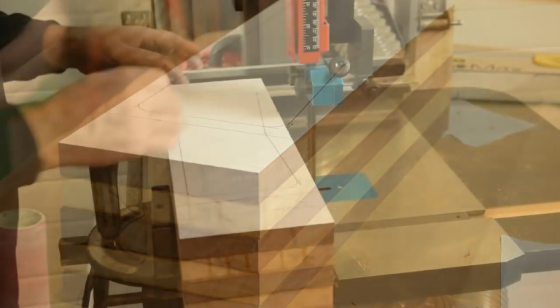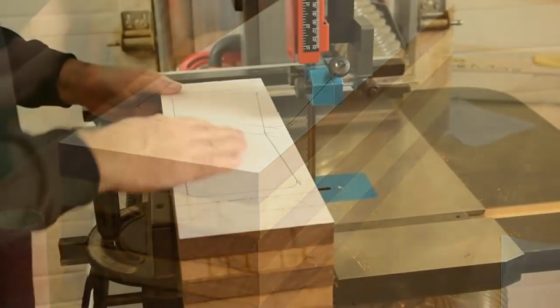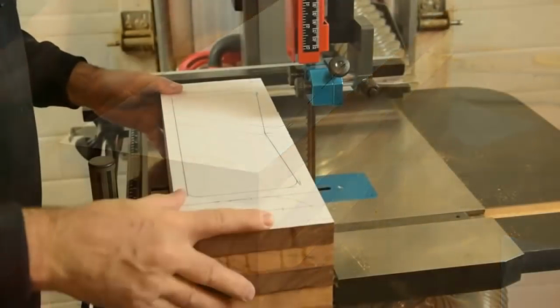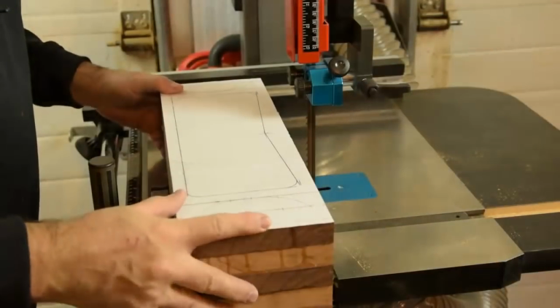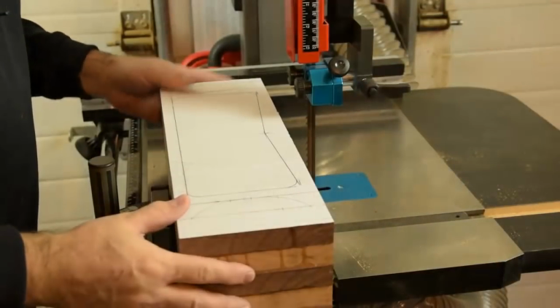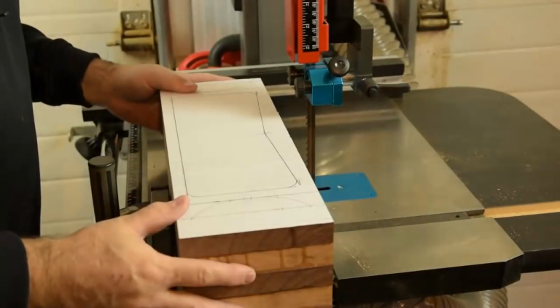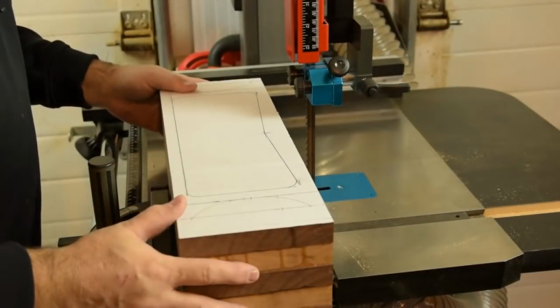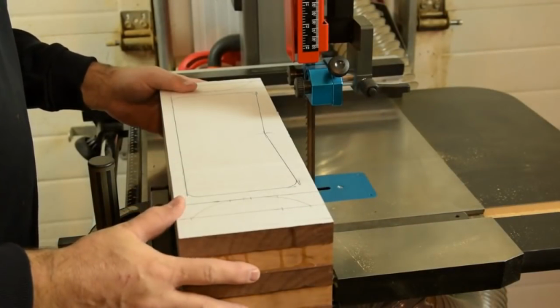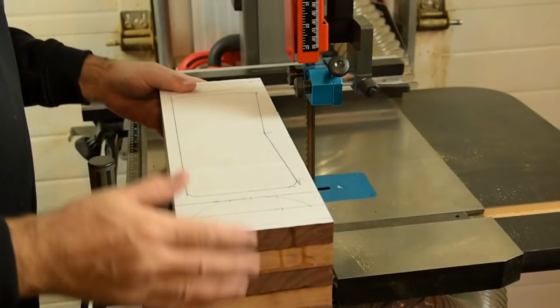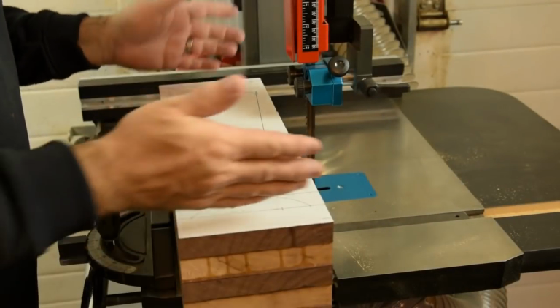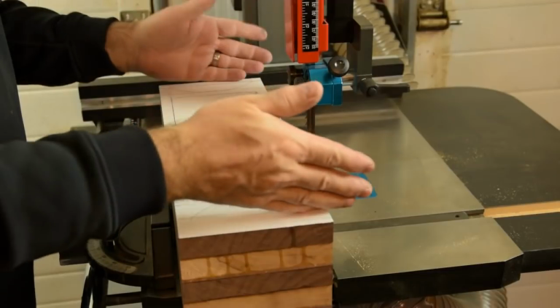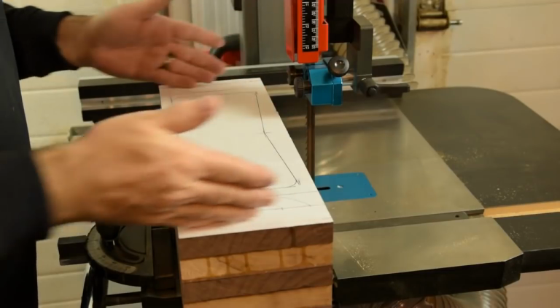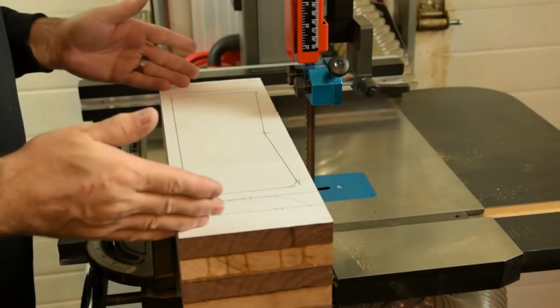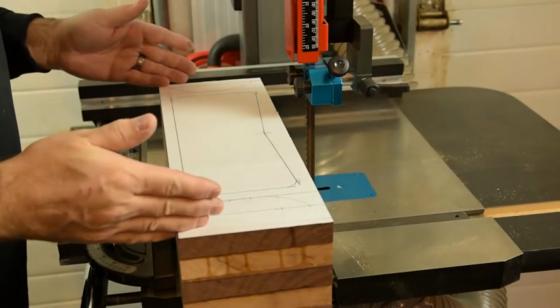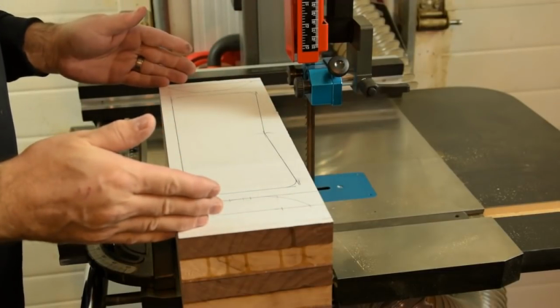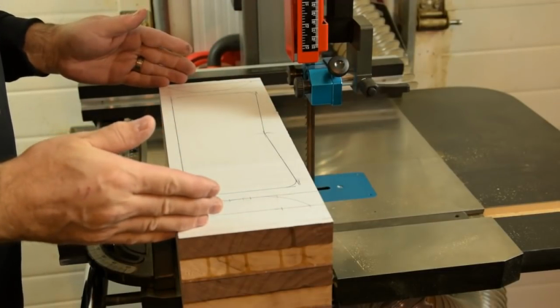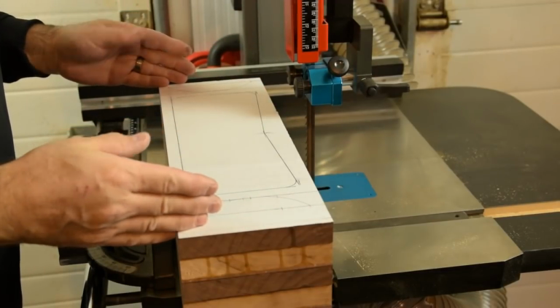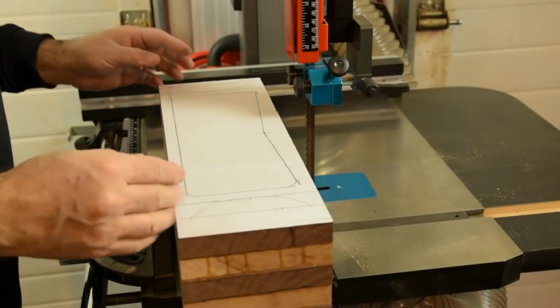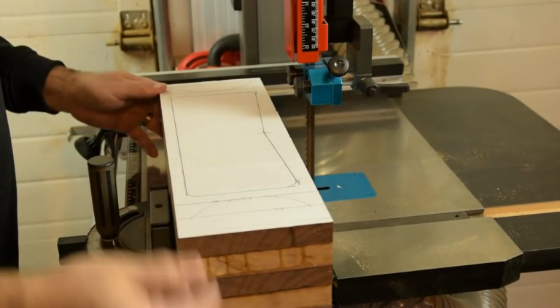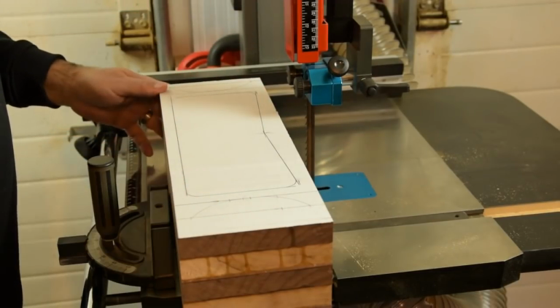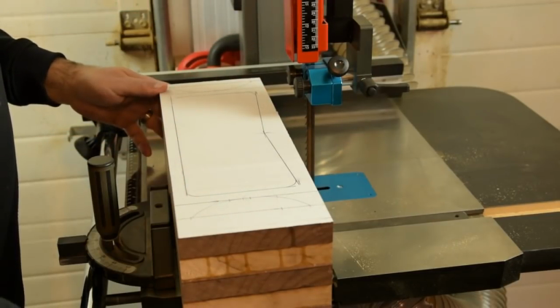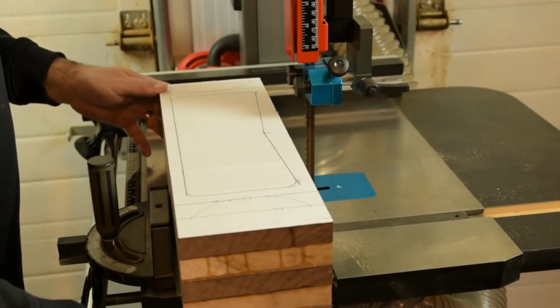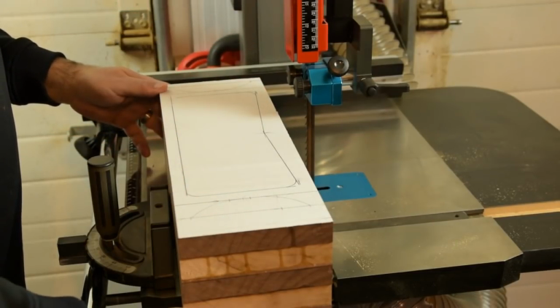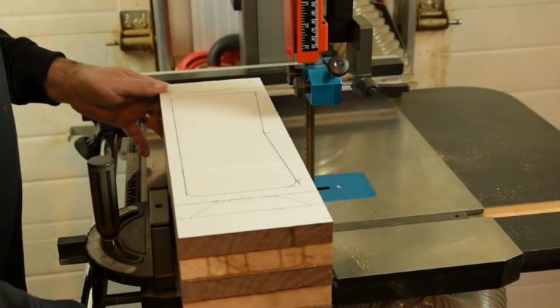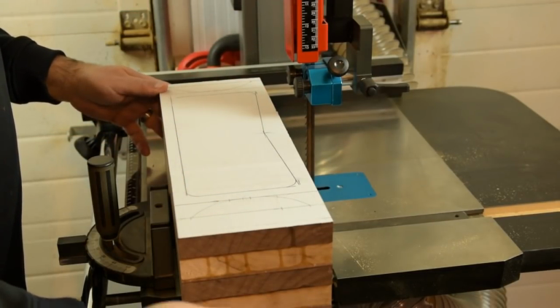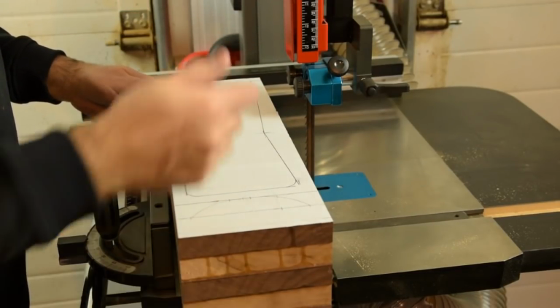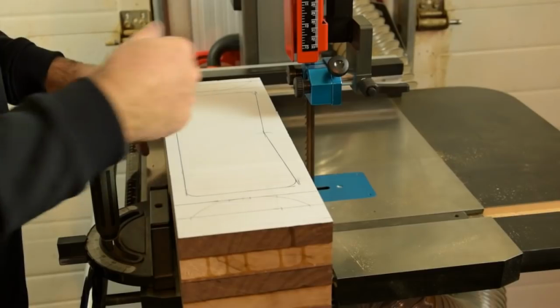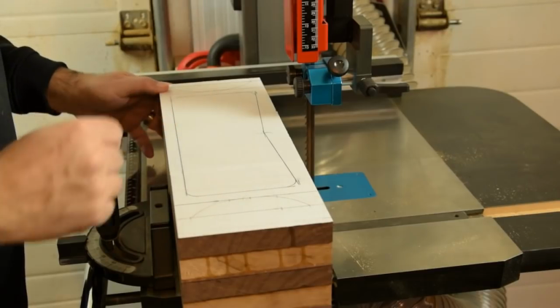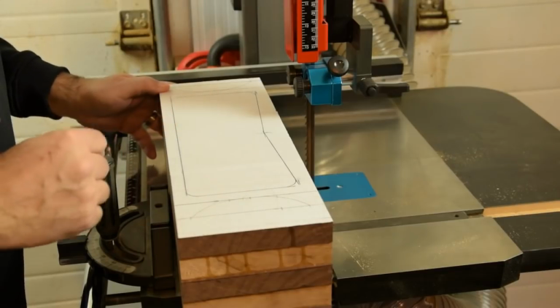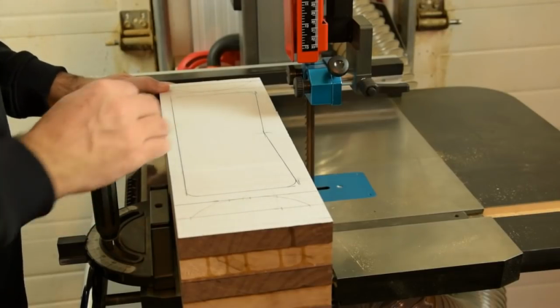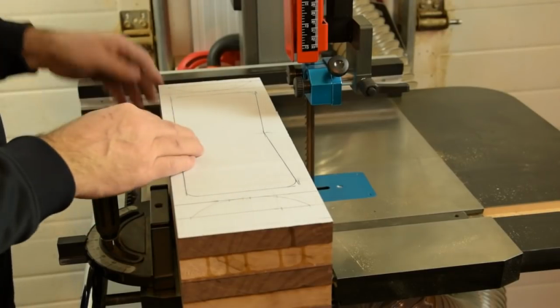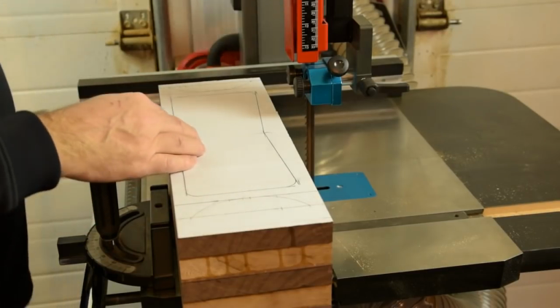With the pattern laid out on our blank, we'll go ahead and cut the ends off to shape, and then we'll go ahead and cut the back off while we have the wide half-inch blade on.